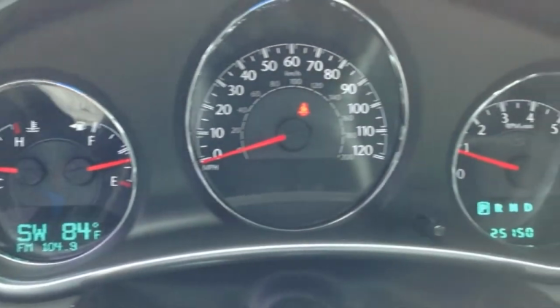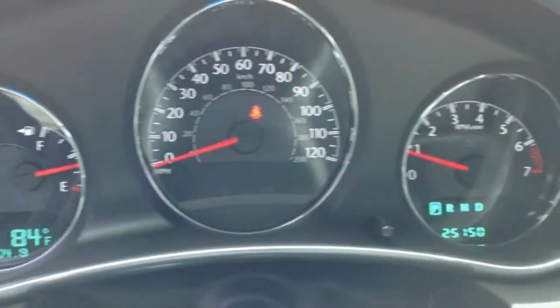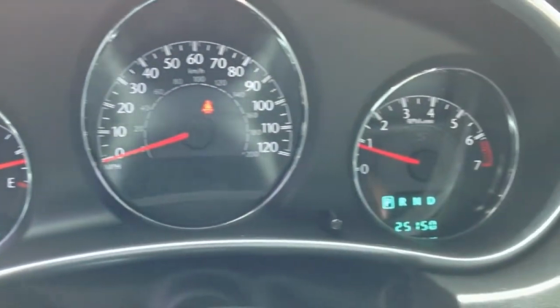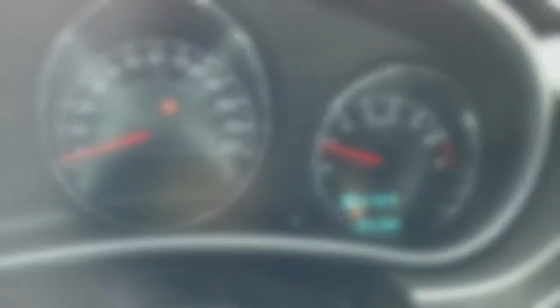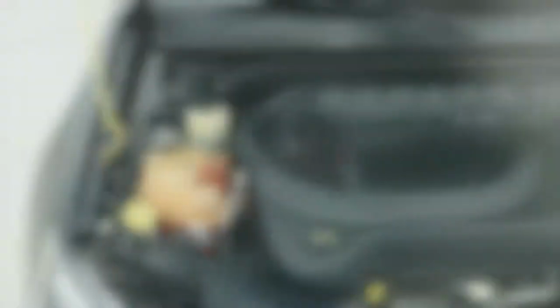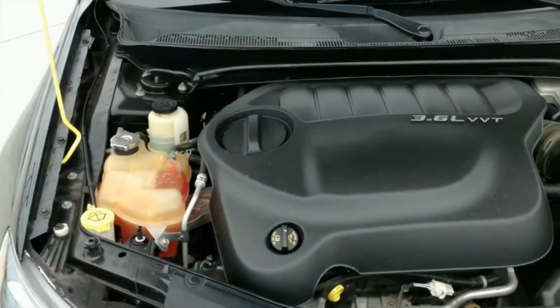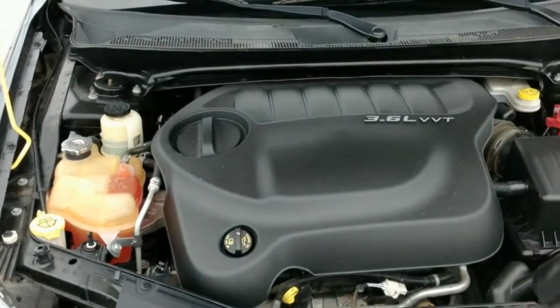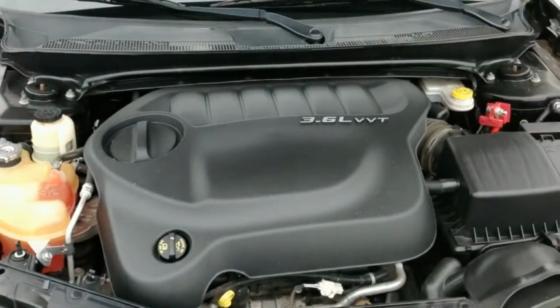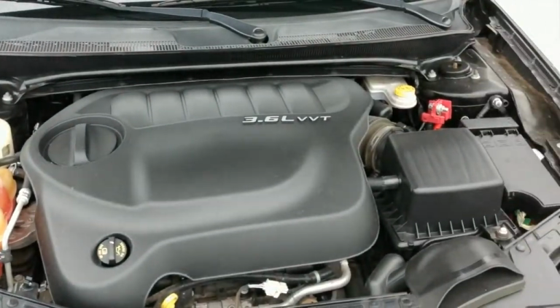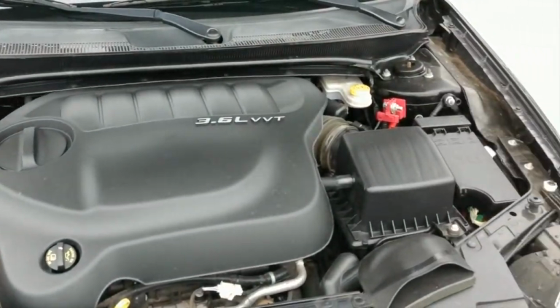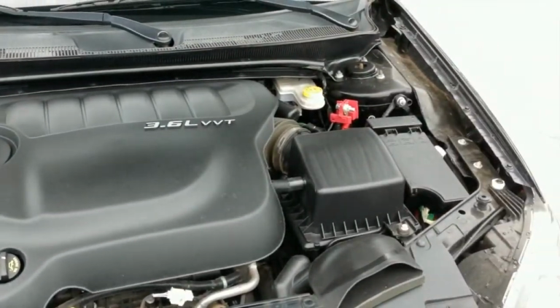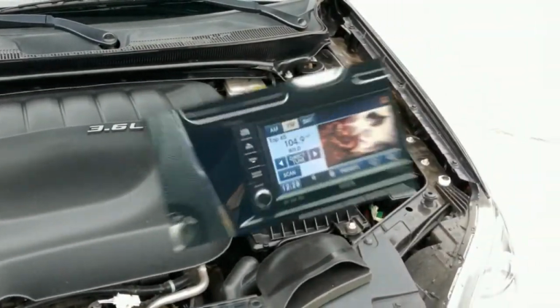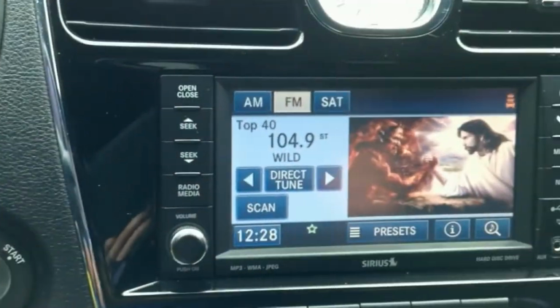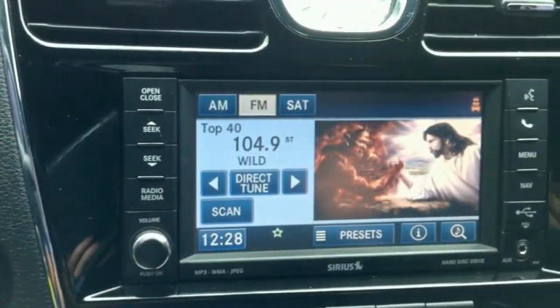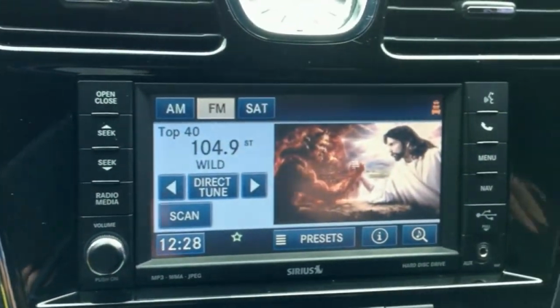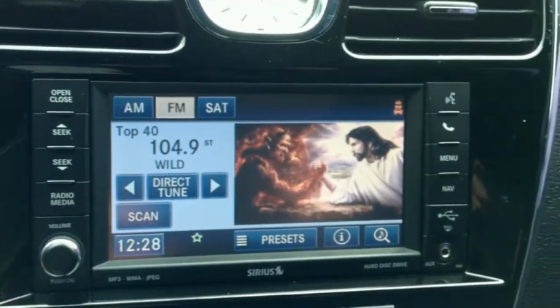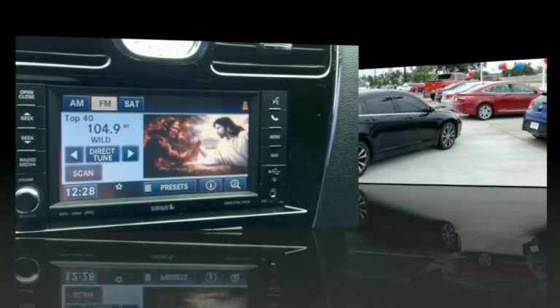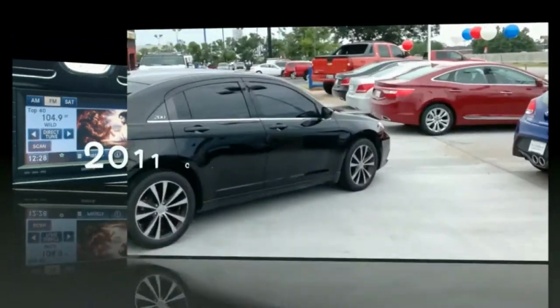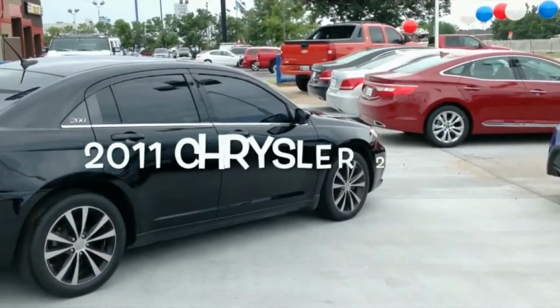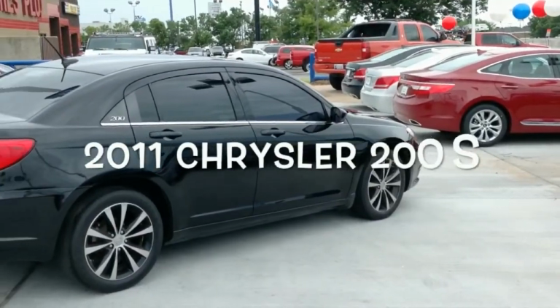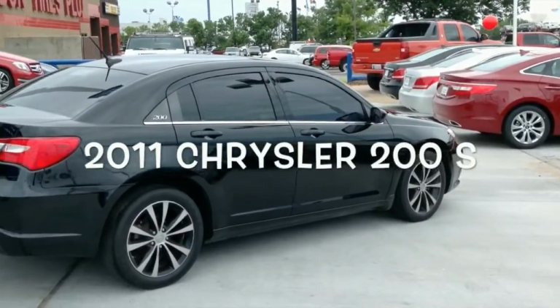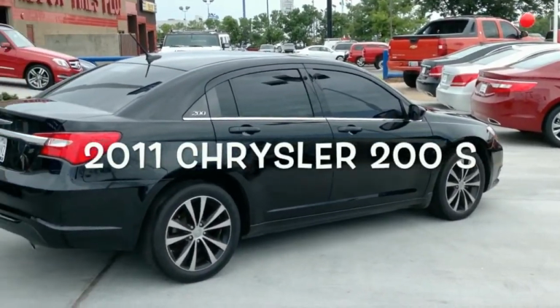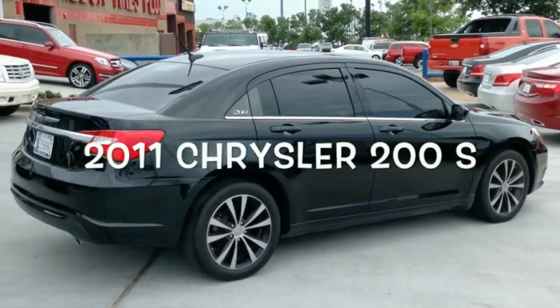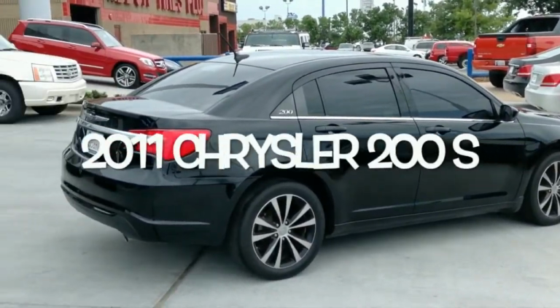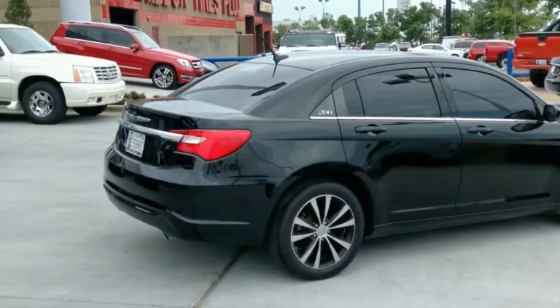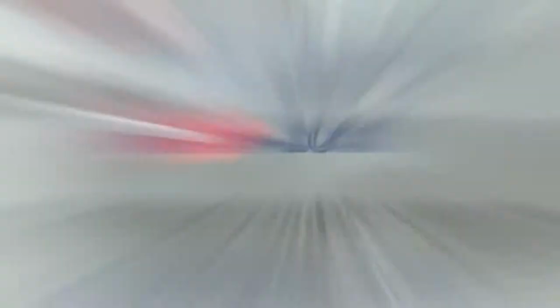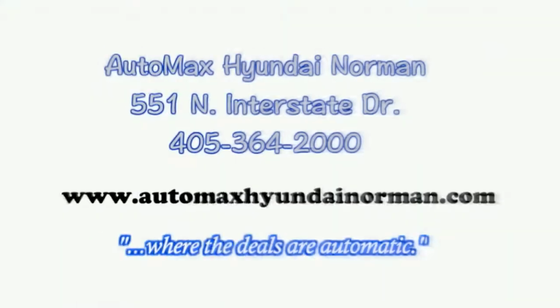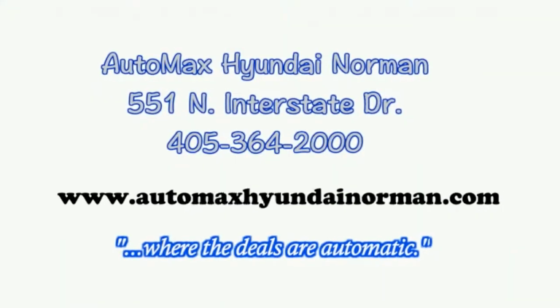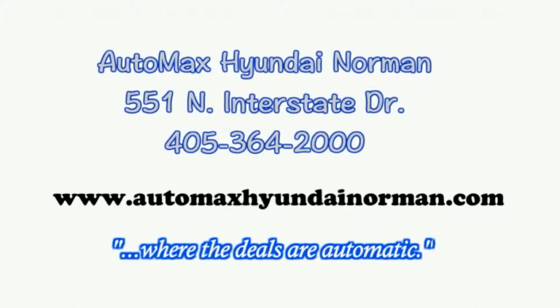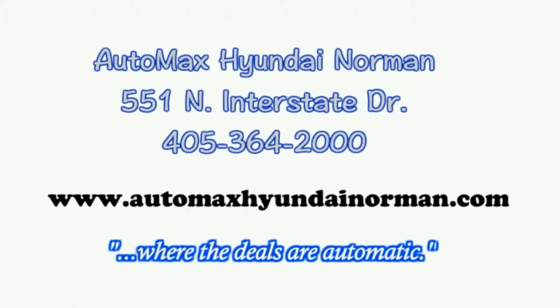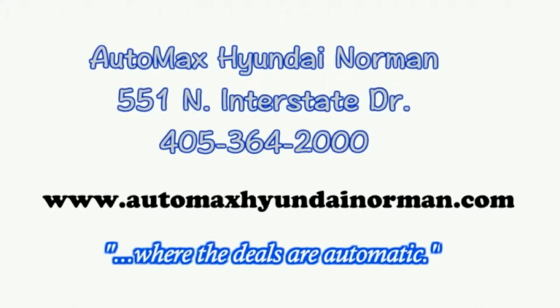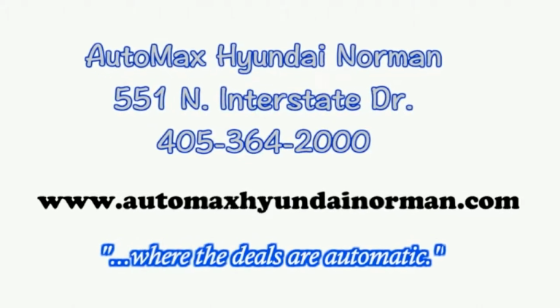Come by for your test drive today at Automax Hyundai Norman, 551 North Interstate Drive, or call 405-364-2000. Automax Hyundai Norman, where the deals are automatic.